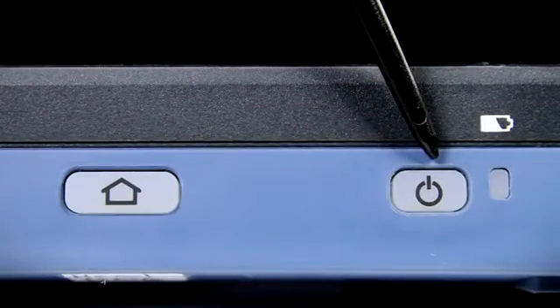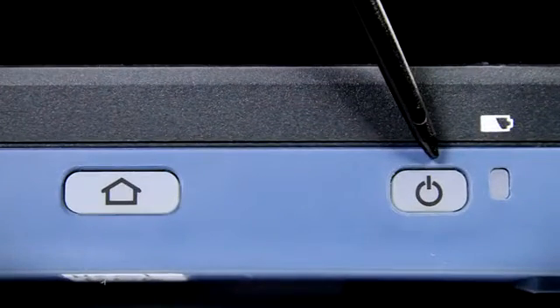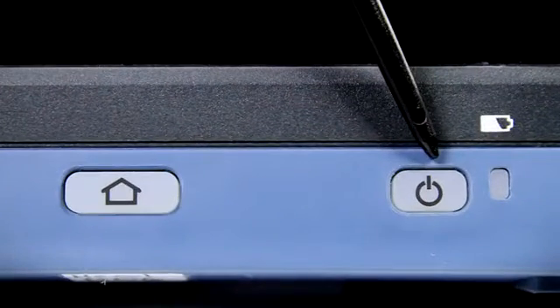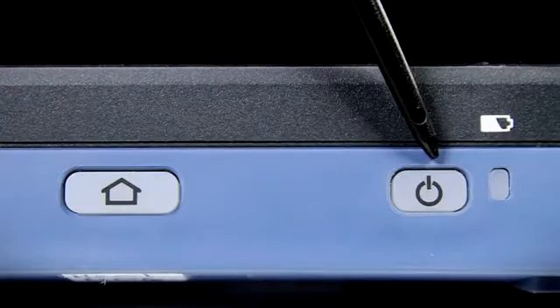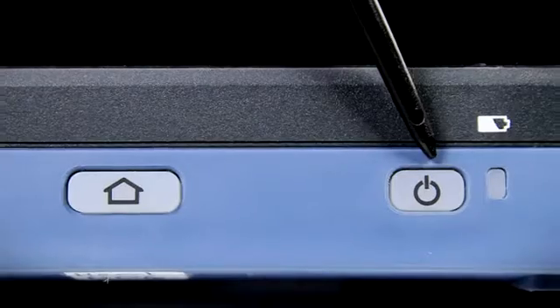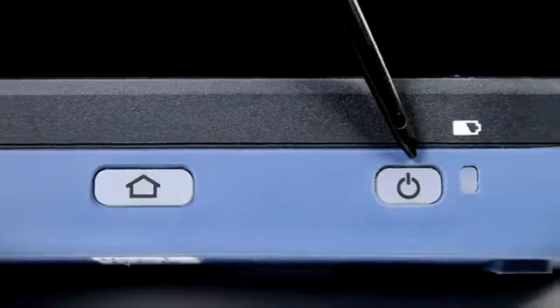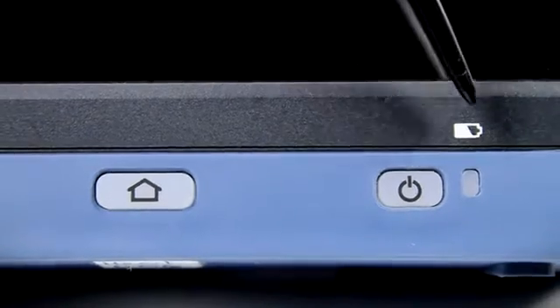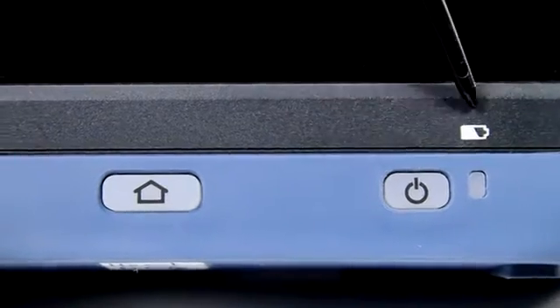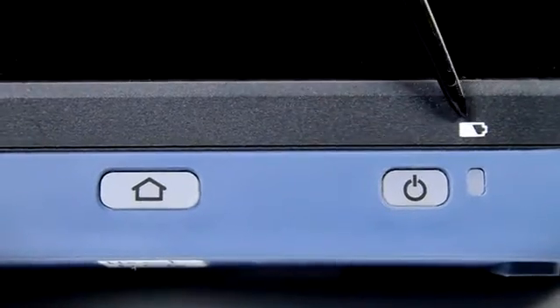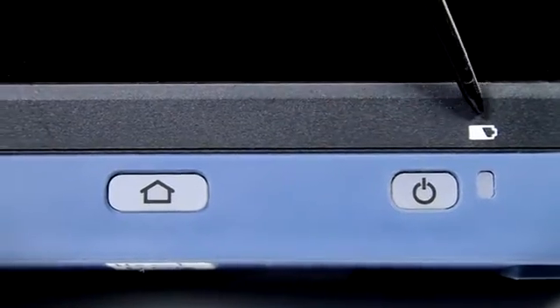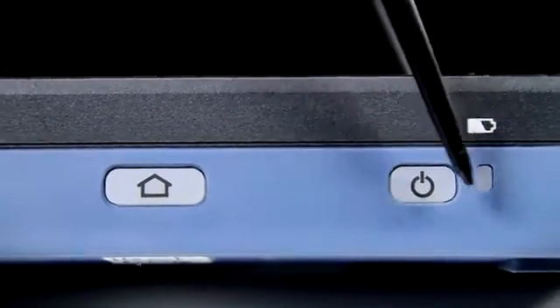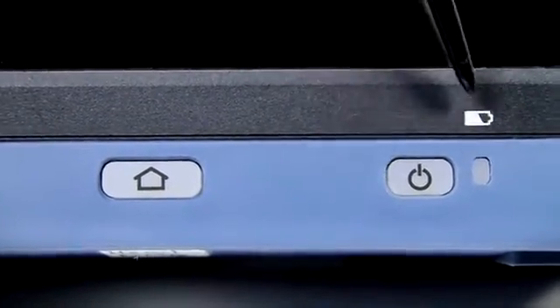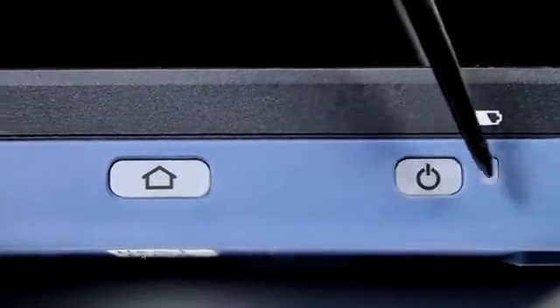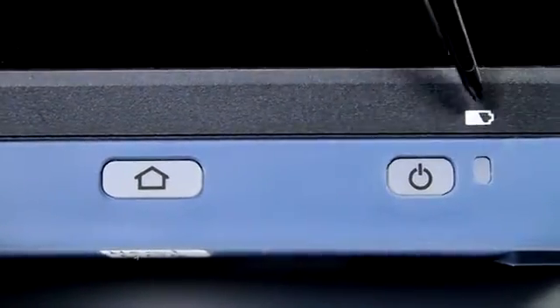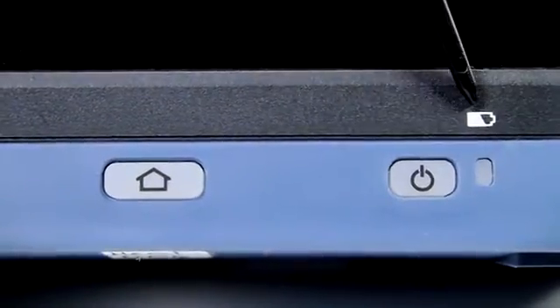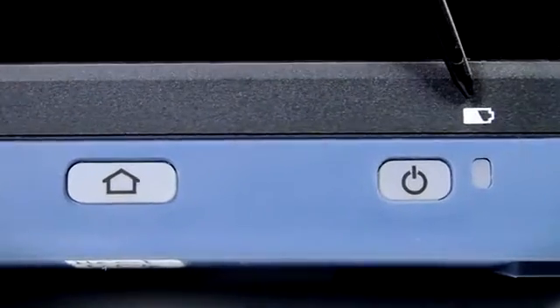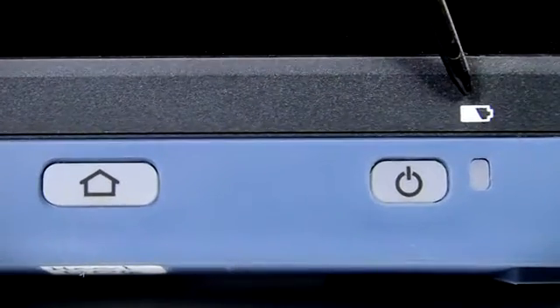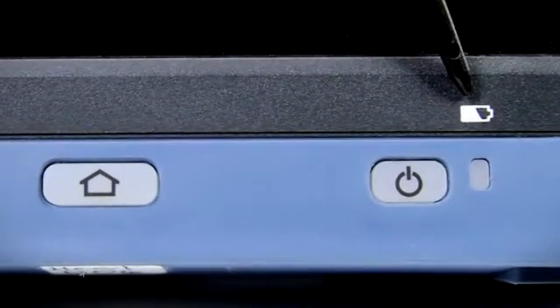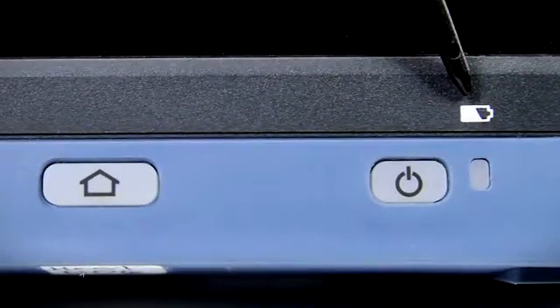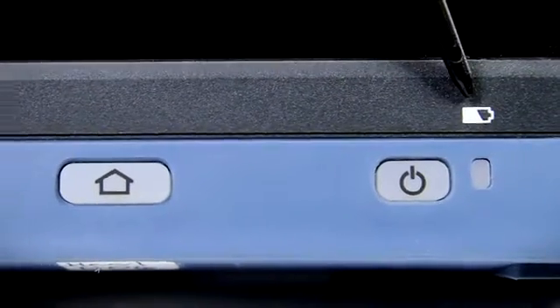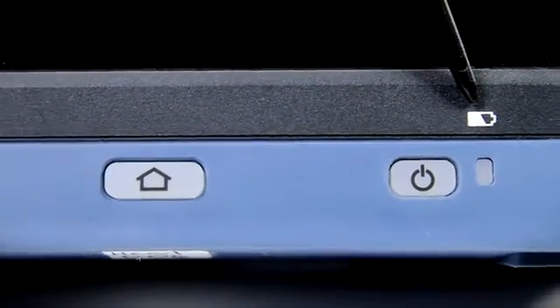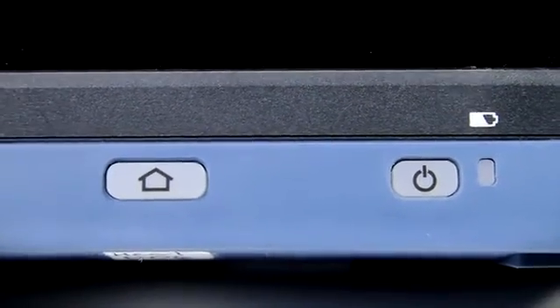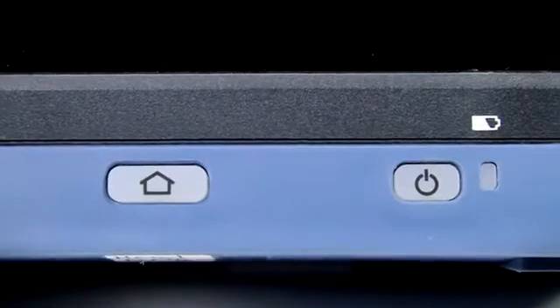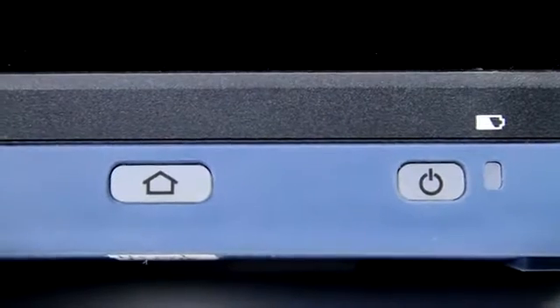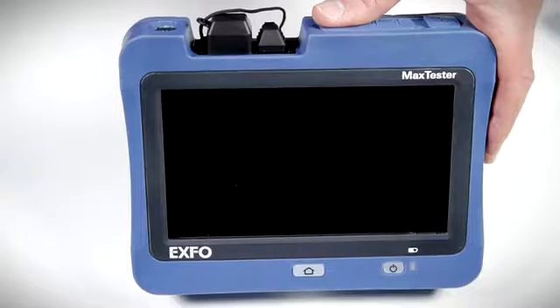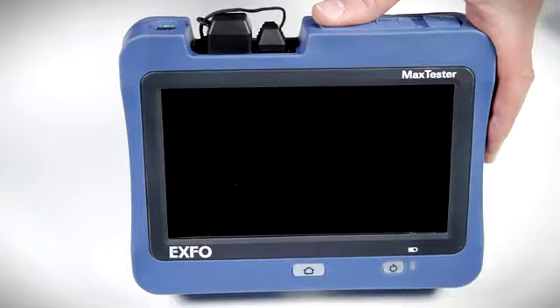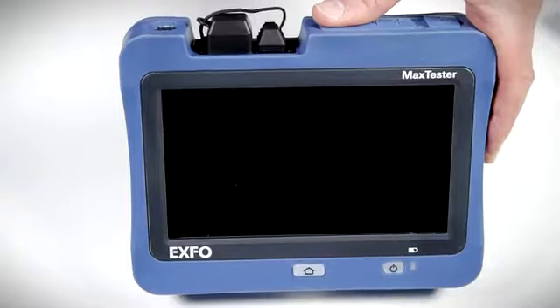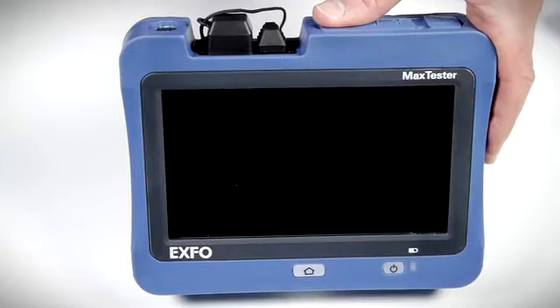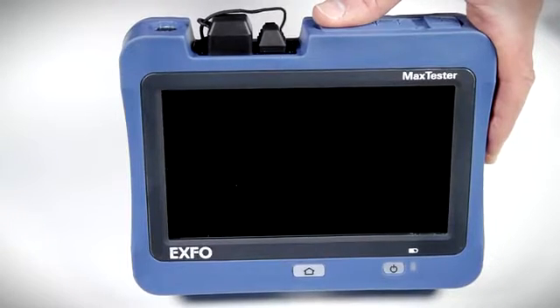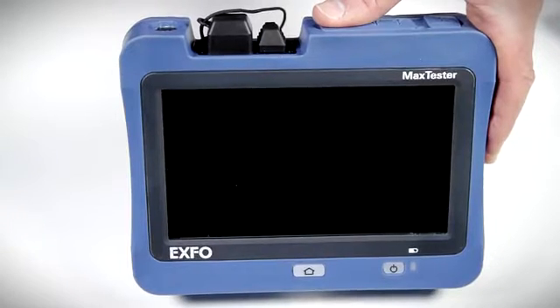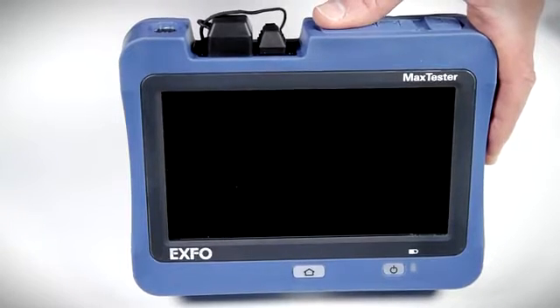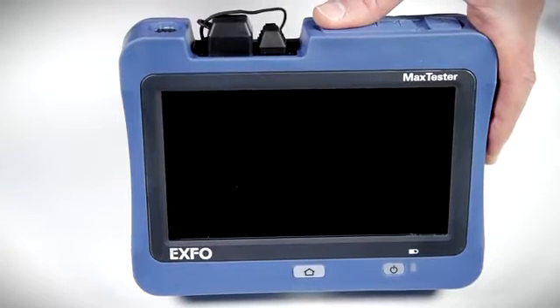The unit also features an LED battery charge indicator for the rechargeable lithium-ion battery, which can power a full day of intensive field testing.